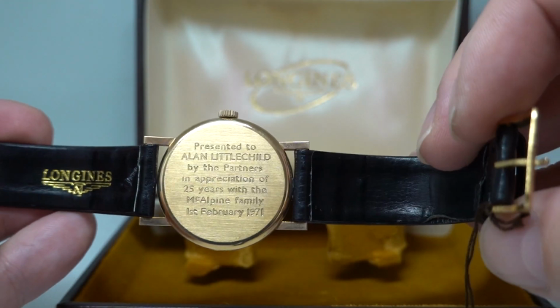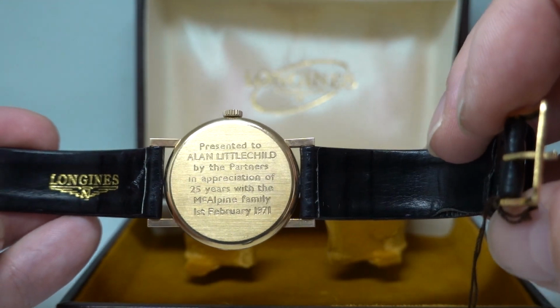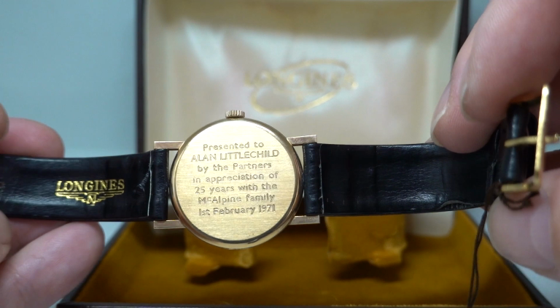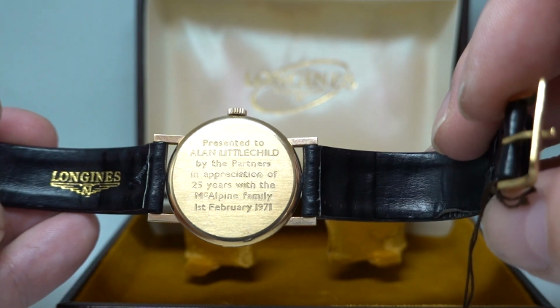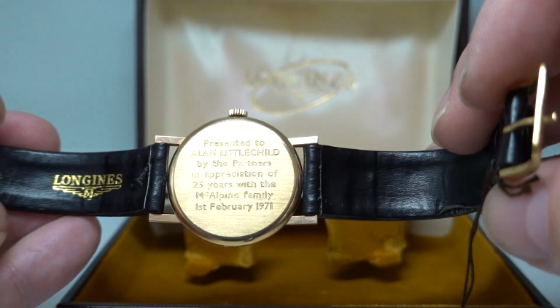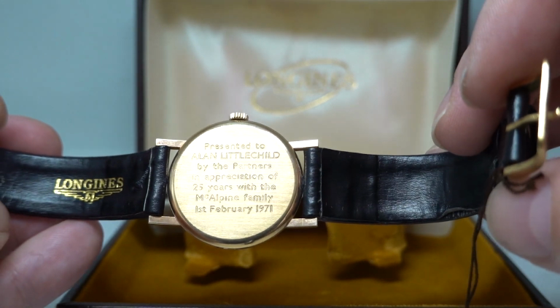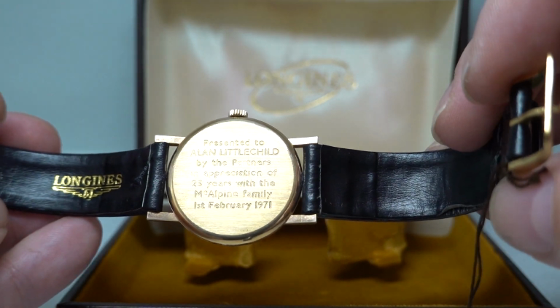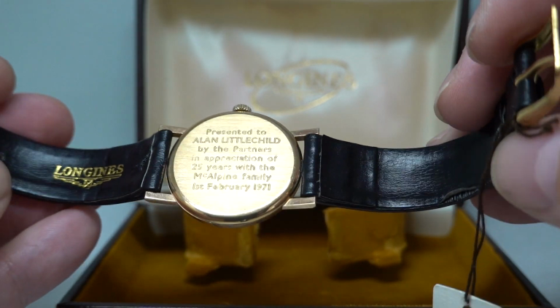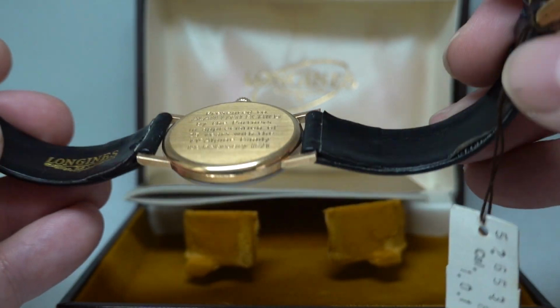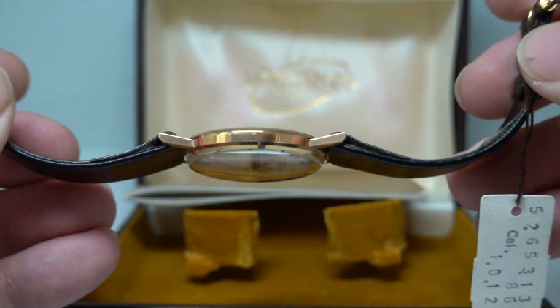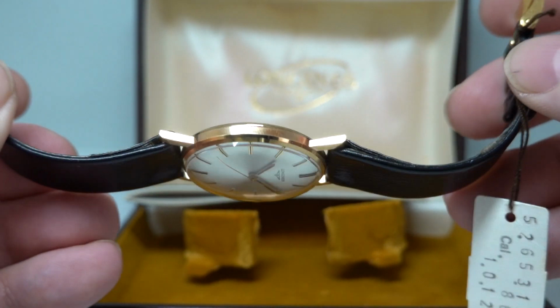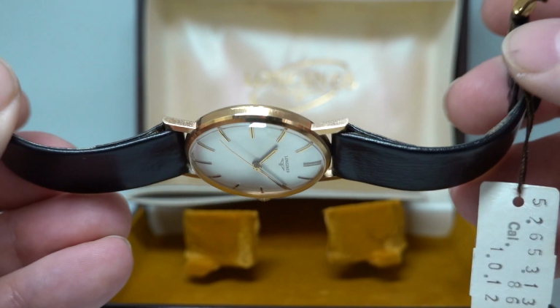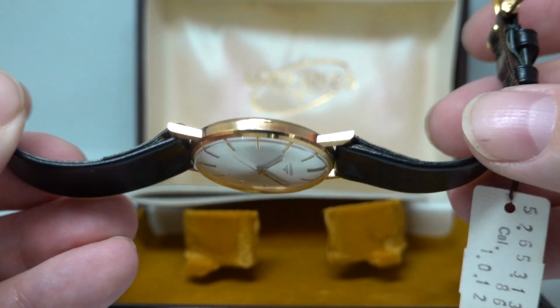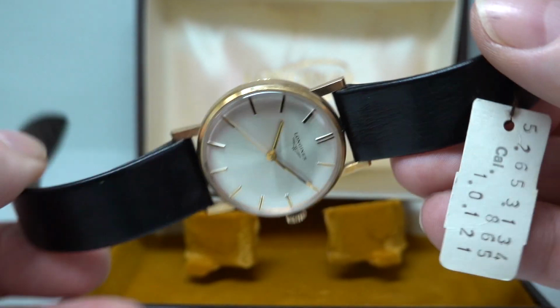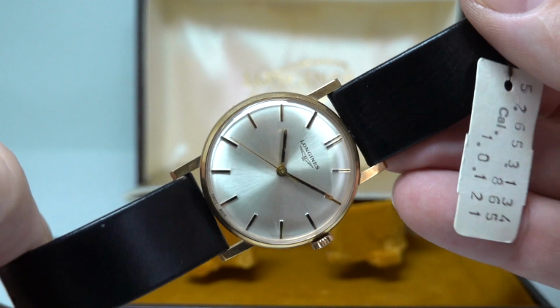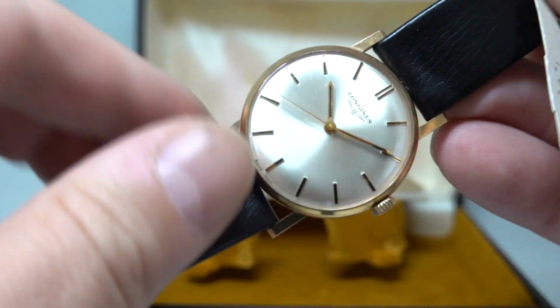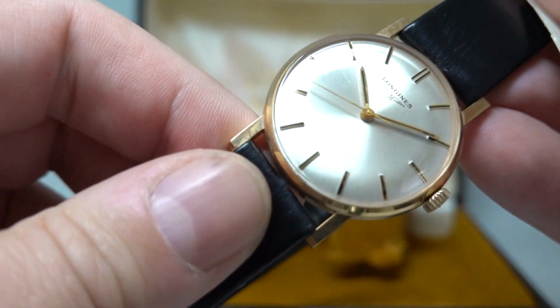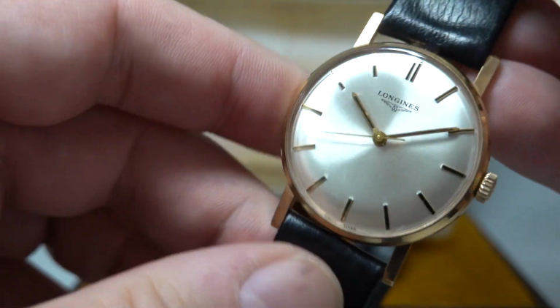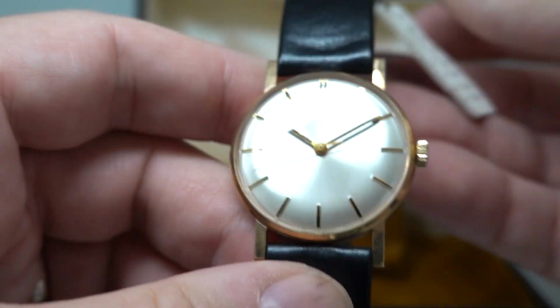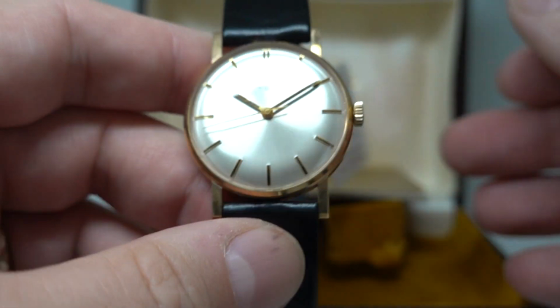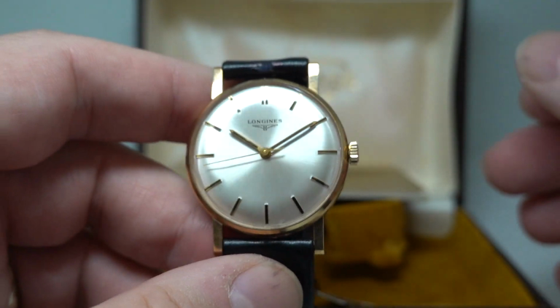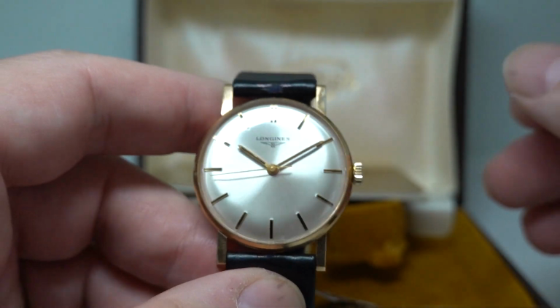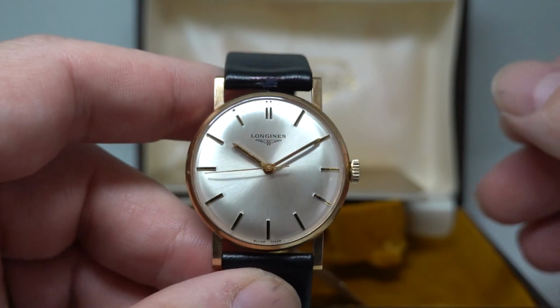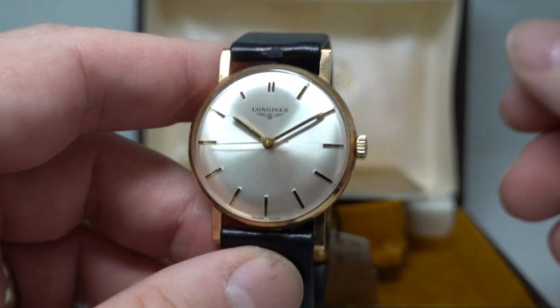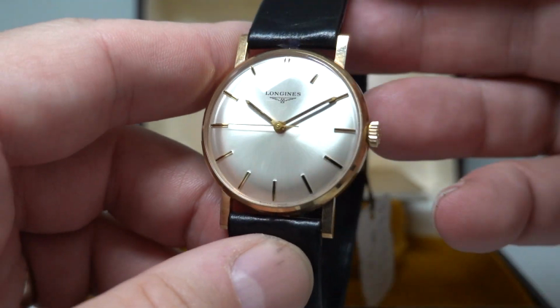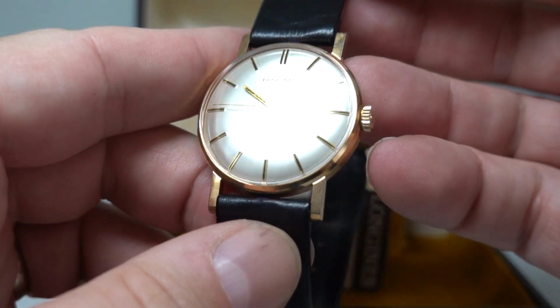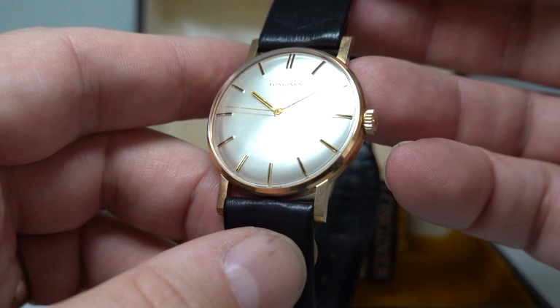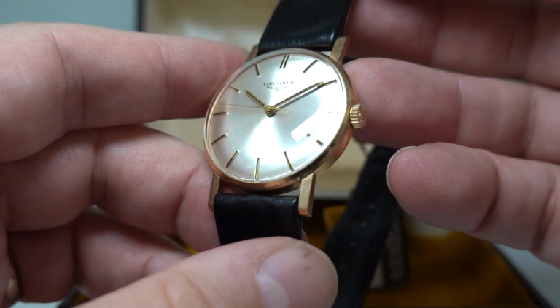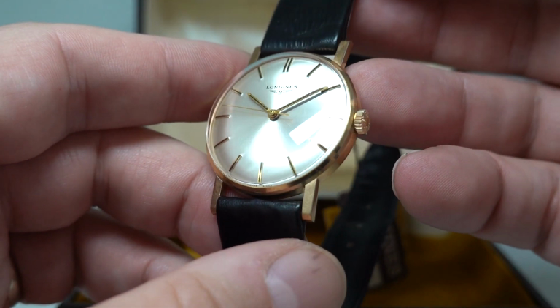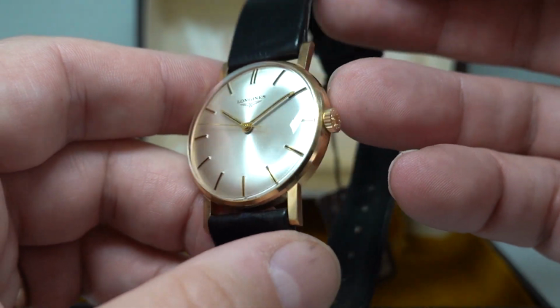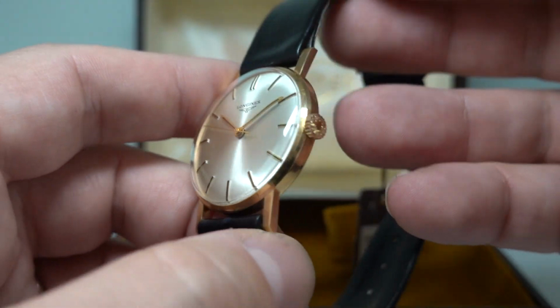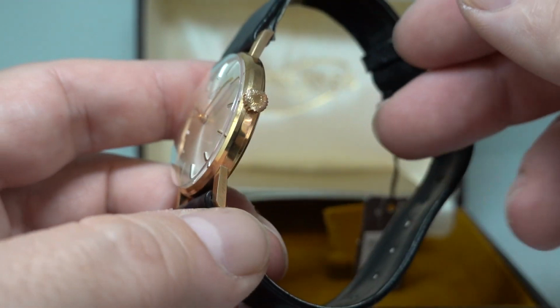There's a fantastically clear engraving, and if this watch has been worn, it's been worn very, very sparingly. My bet is that it stayed in this box.